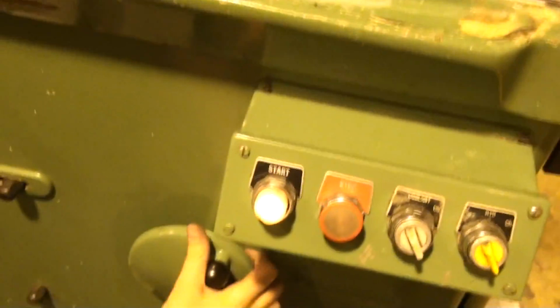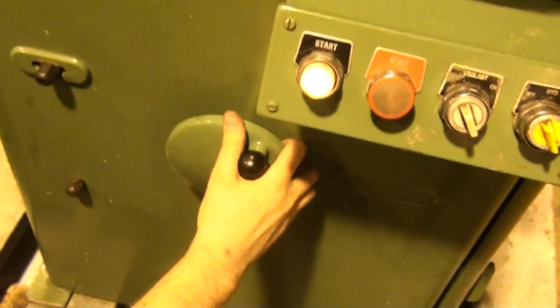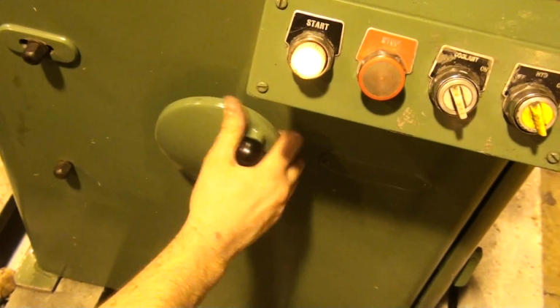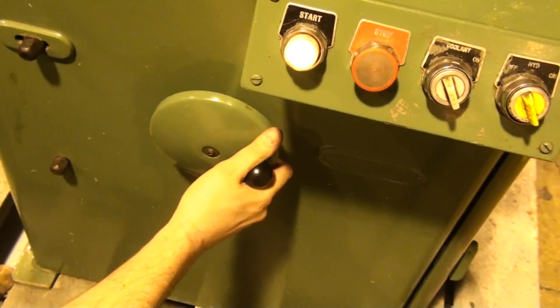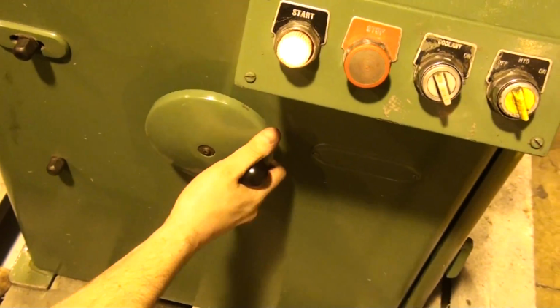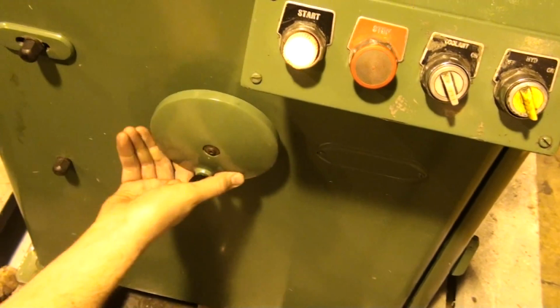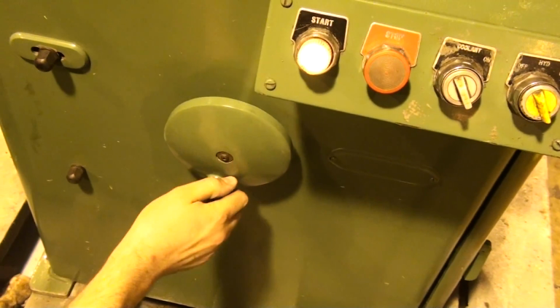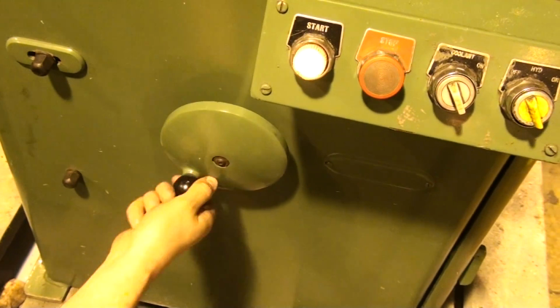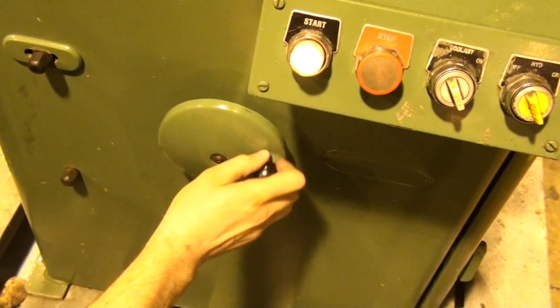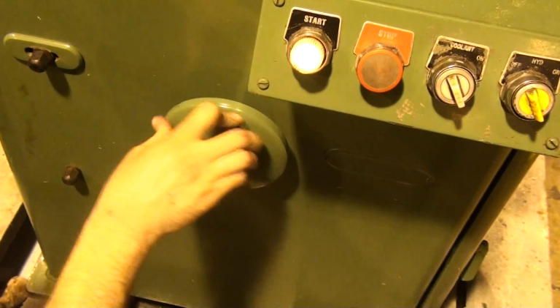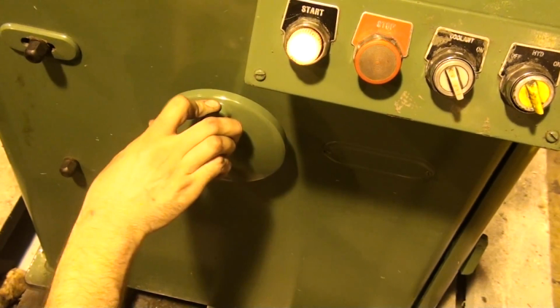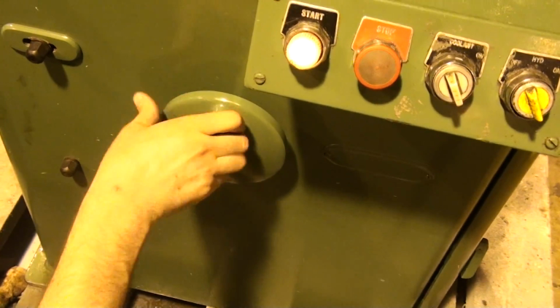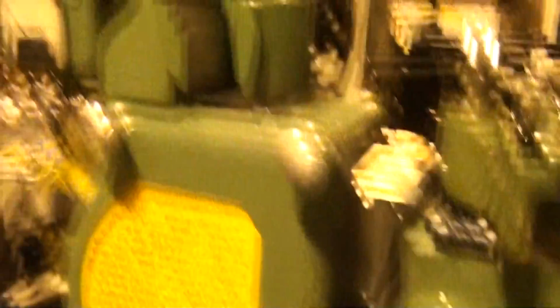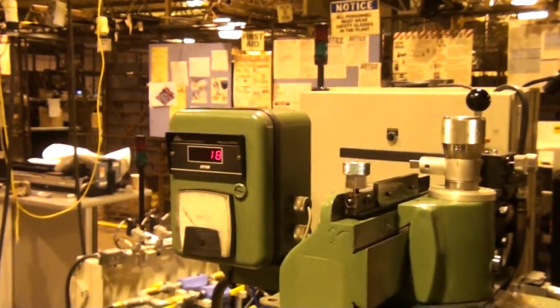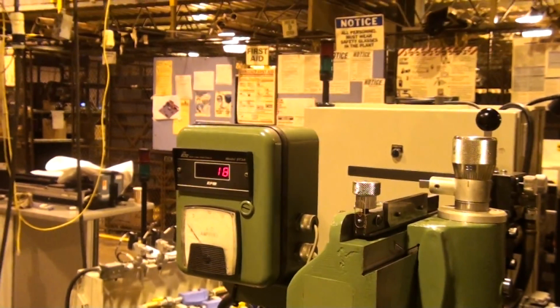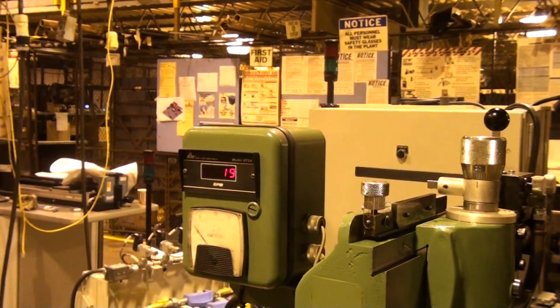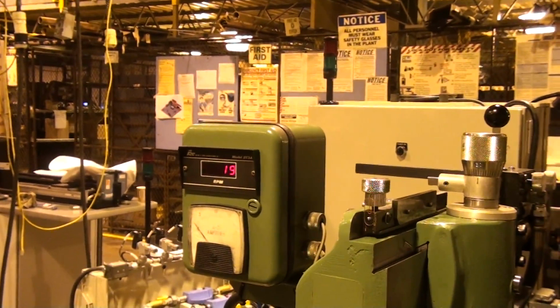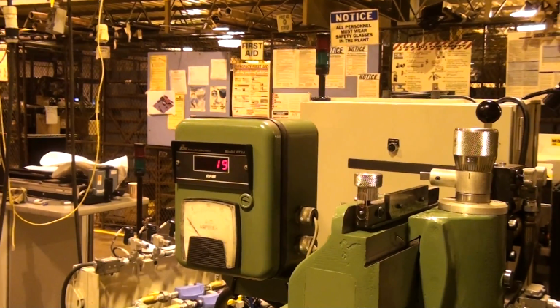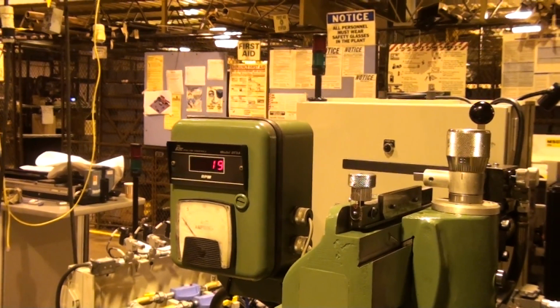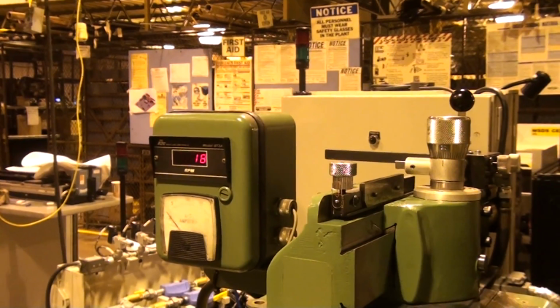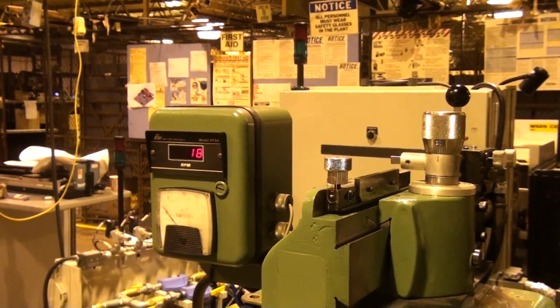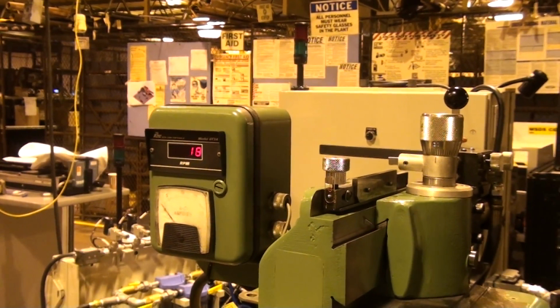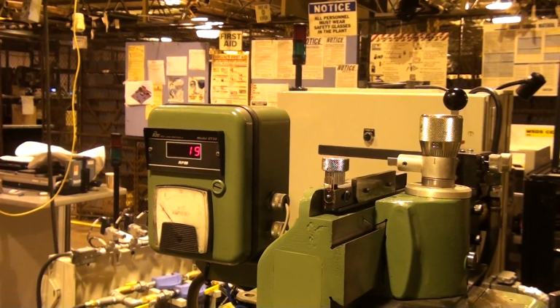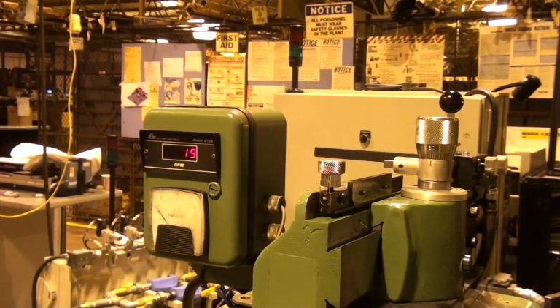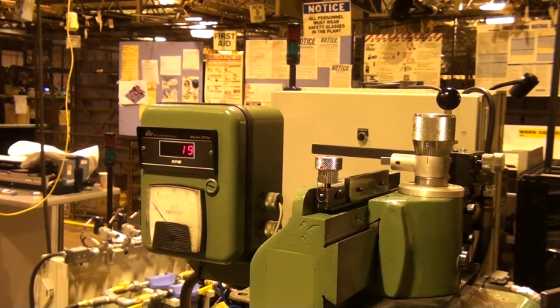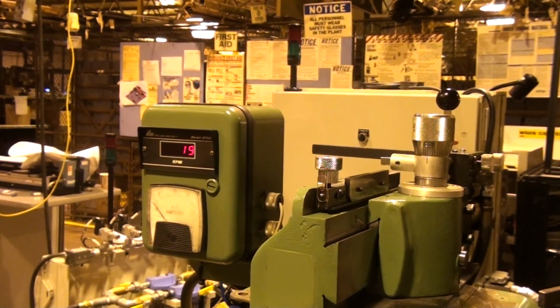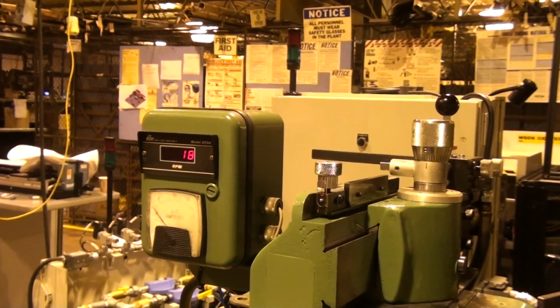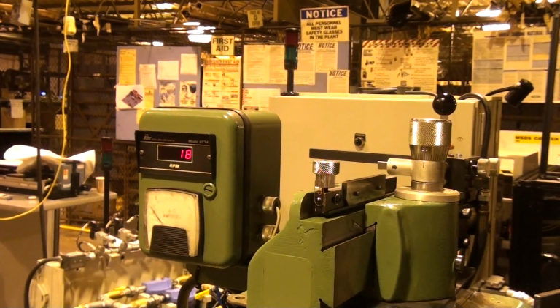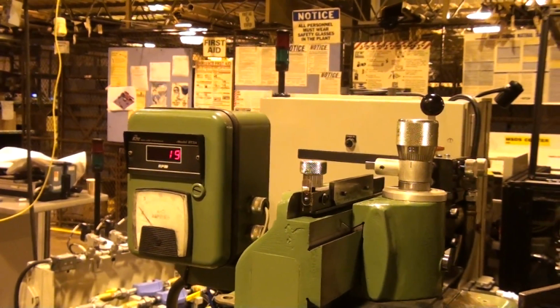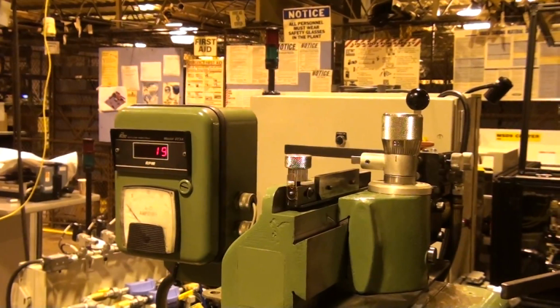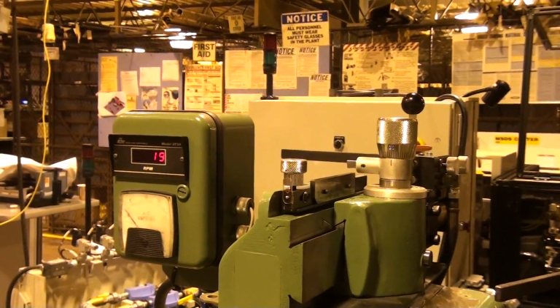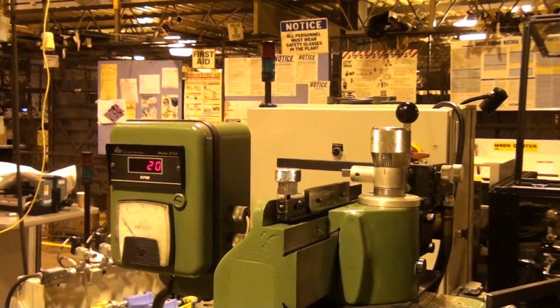To make the regulating wheel go faster, you turn that this way and you'll see it go up and down. For what we're grinding here, we're doing about 19 to 20 RPM, somewhere in that range.